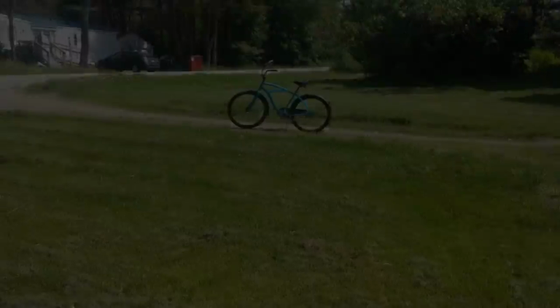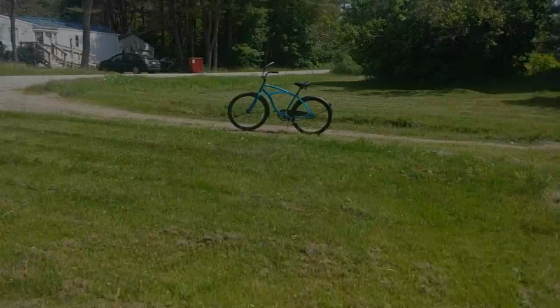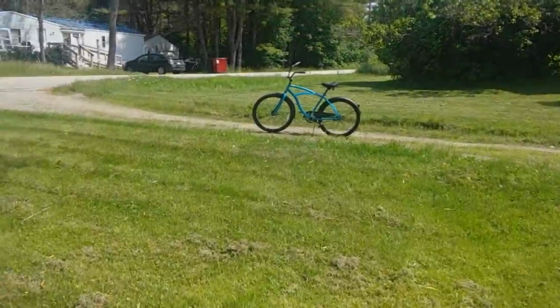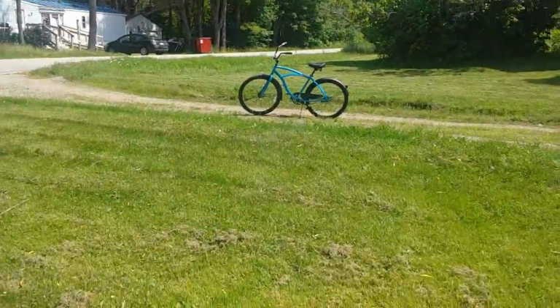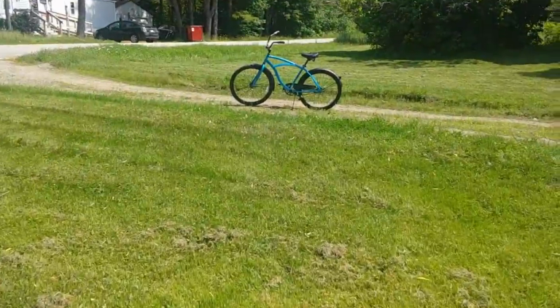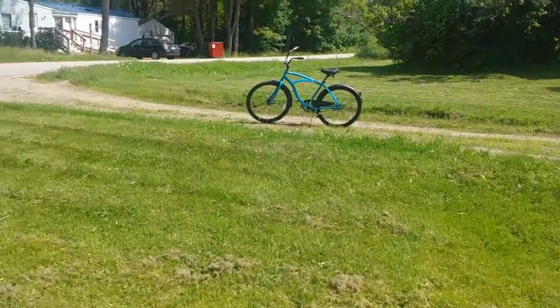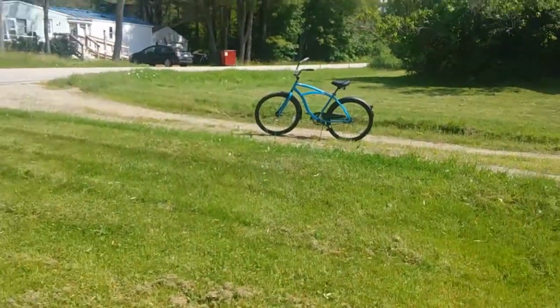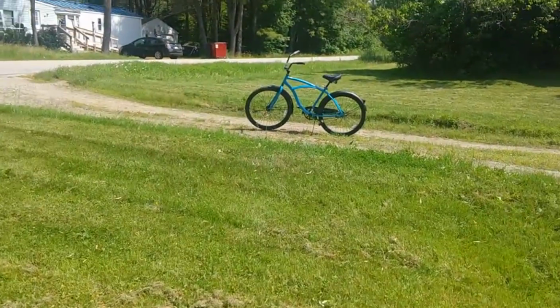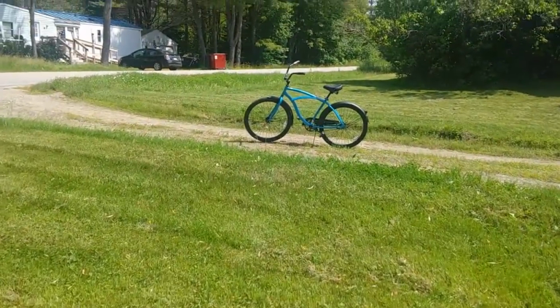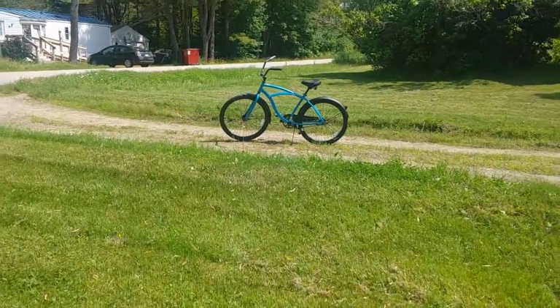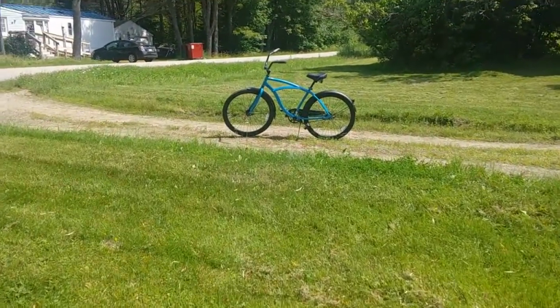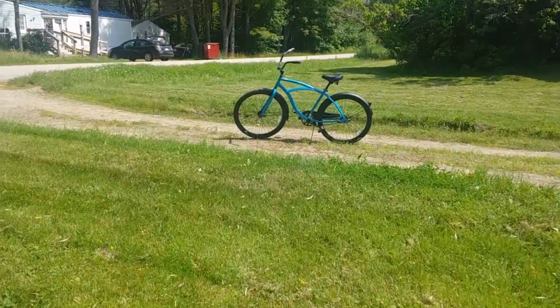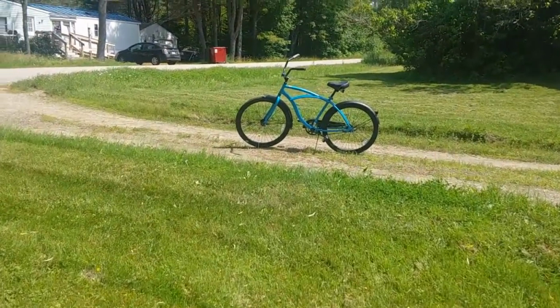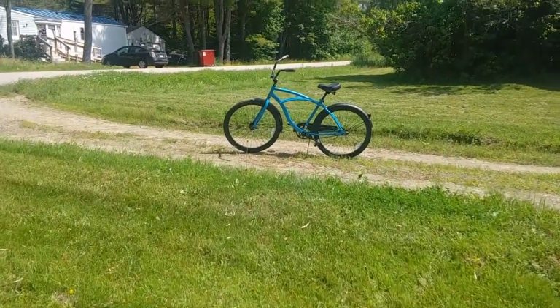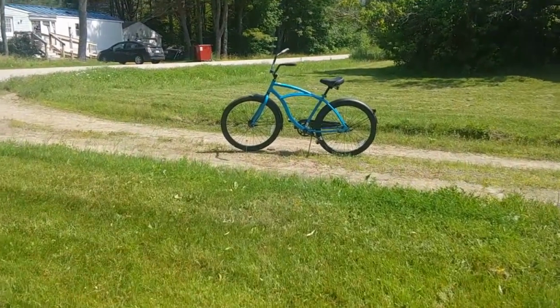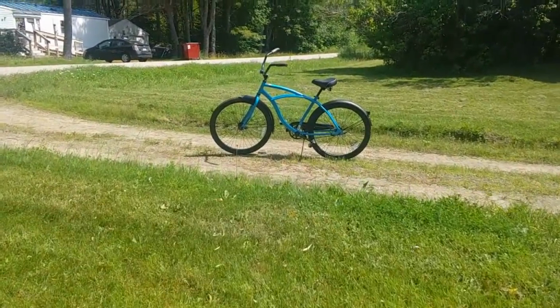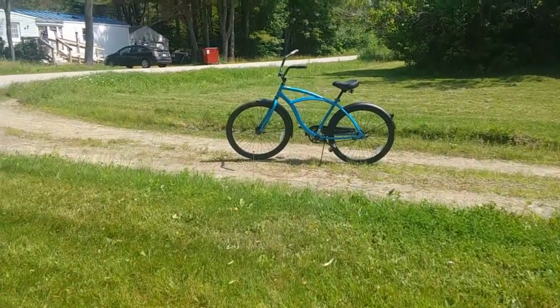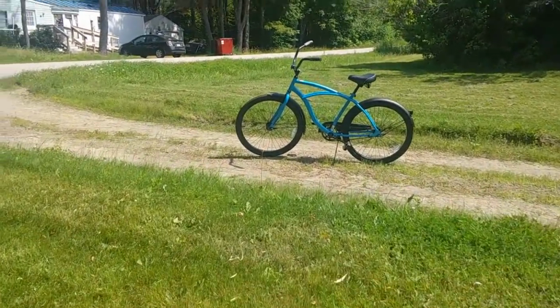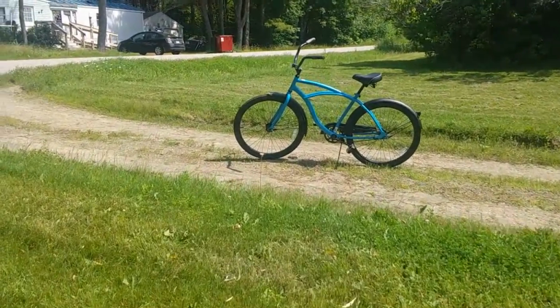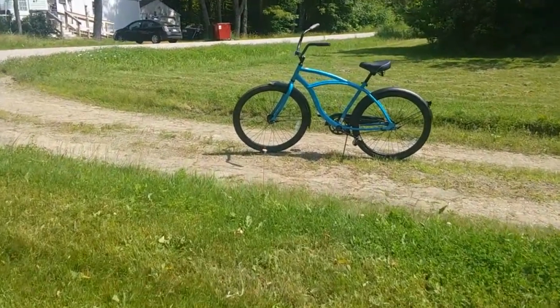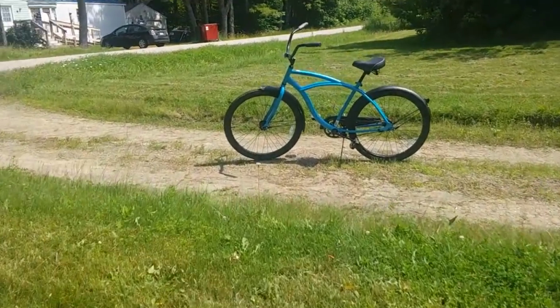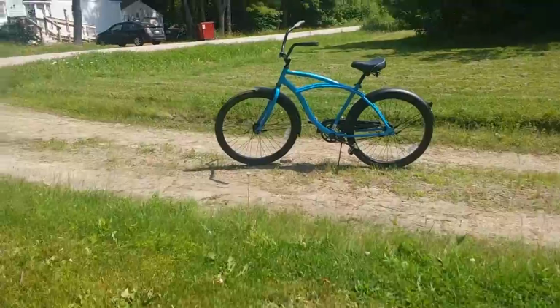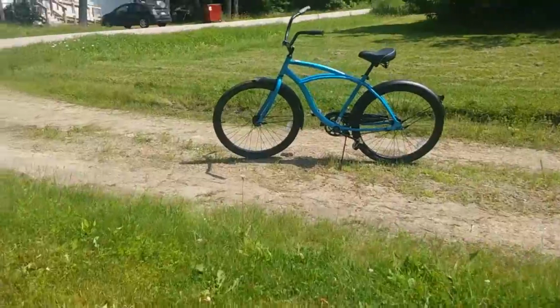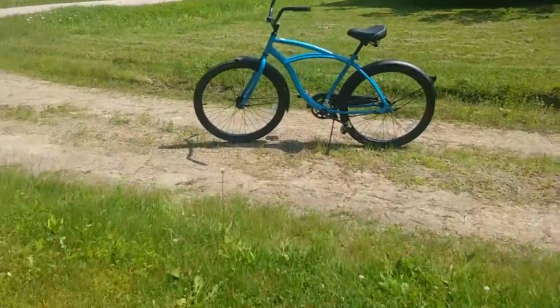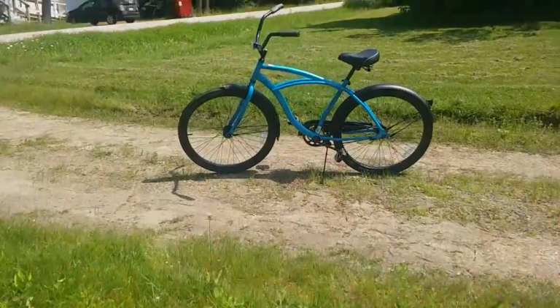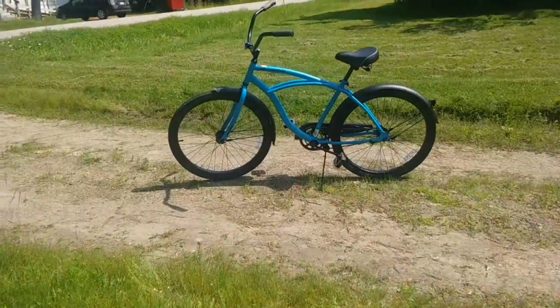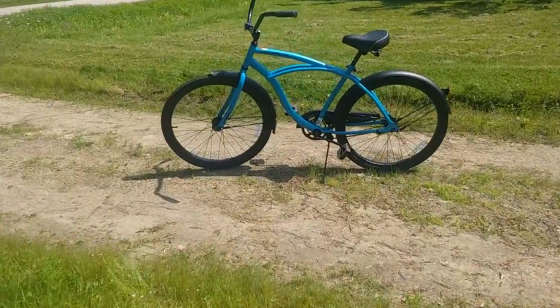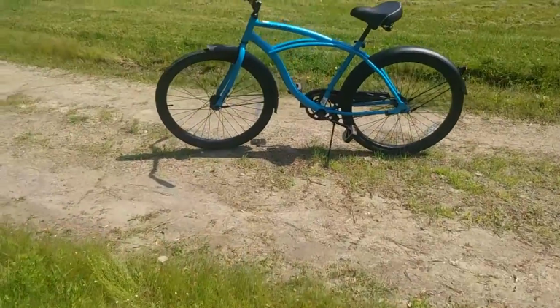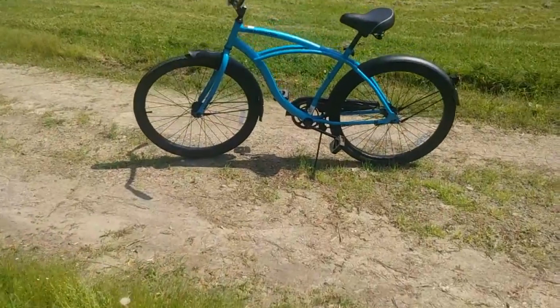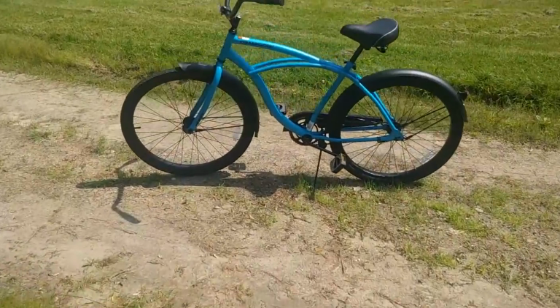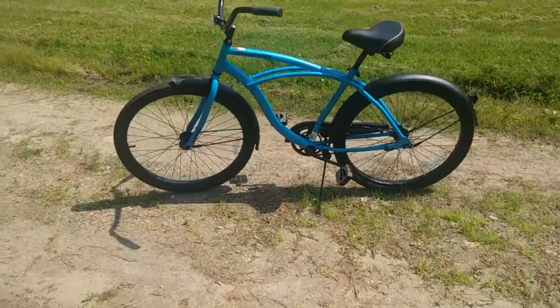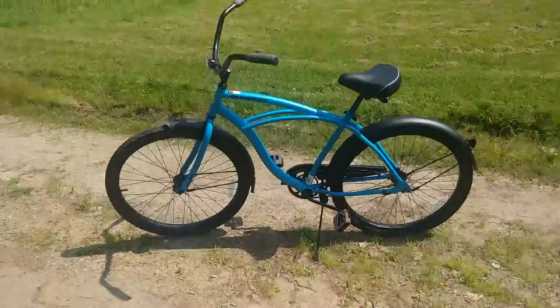Hello and welcome. Two days ago I bought this Huffy Cranbrook from Walmart for $88. I think I got a good deal.